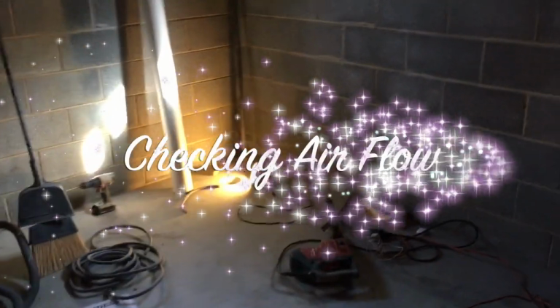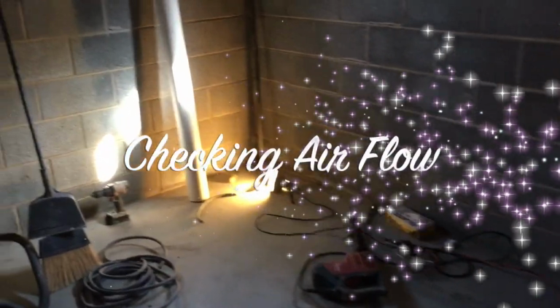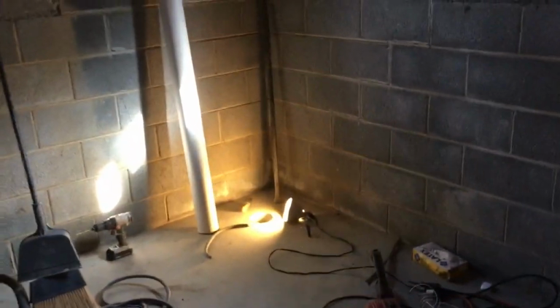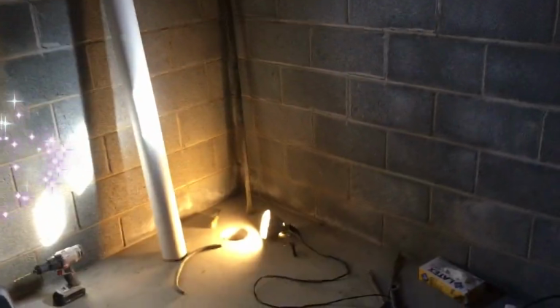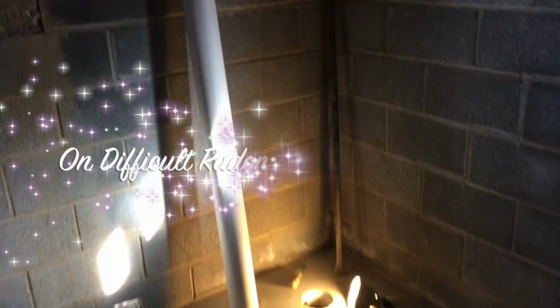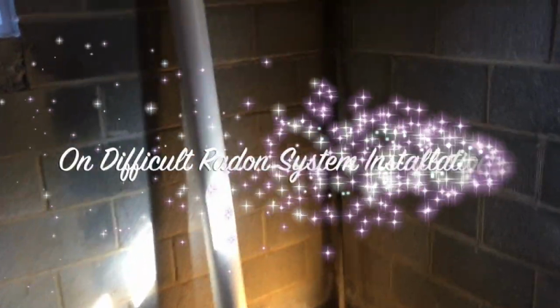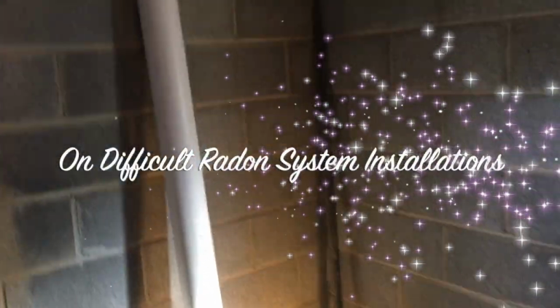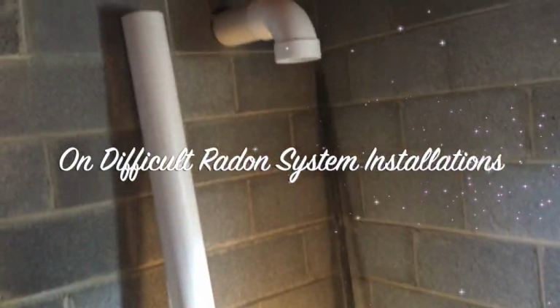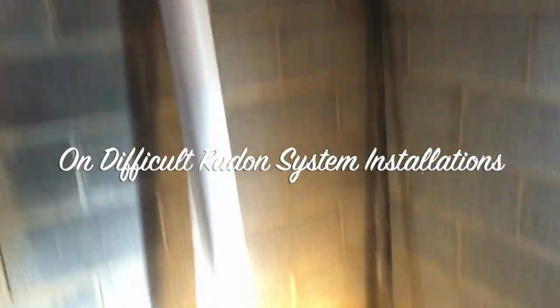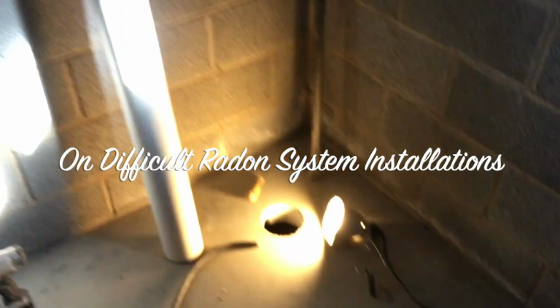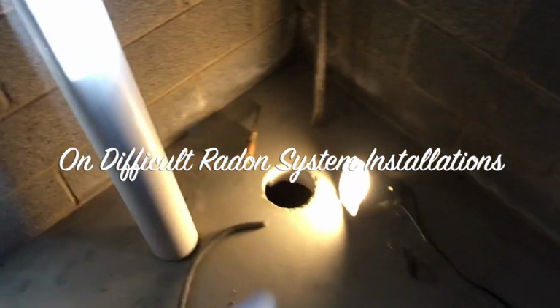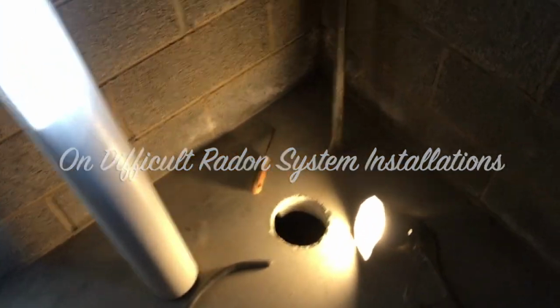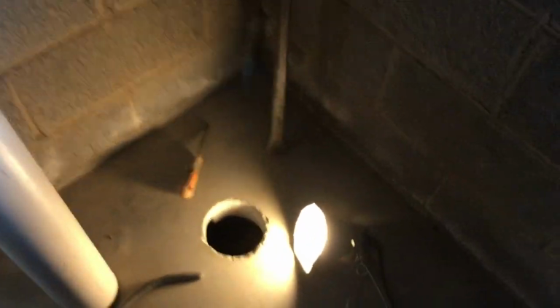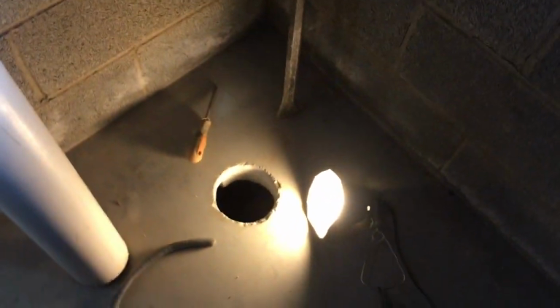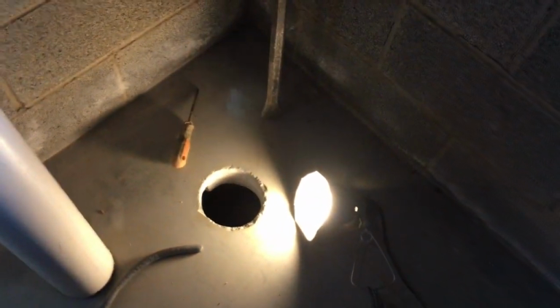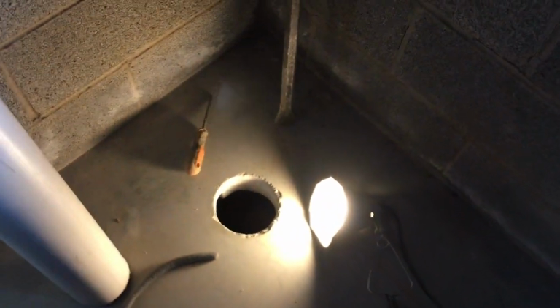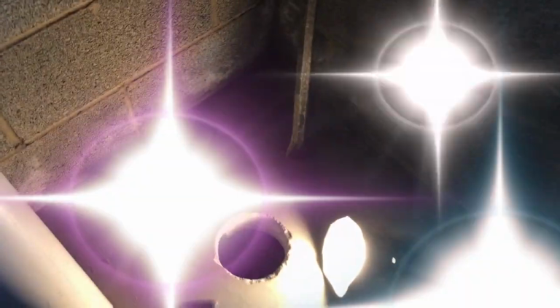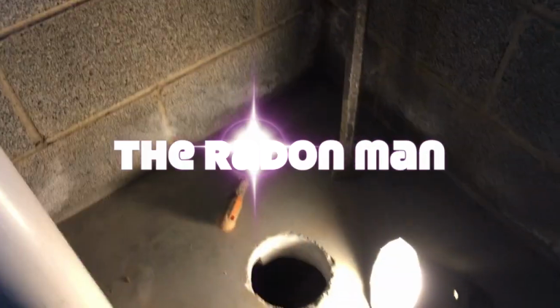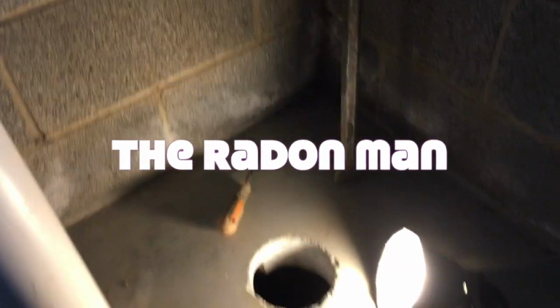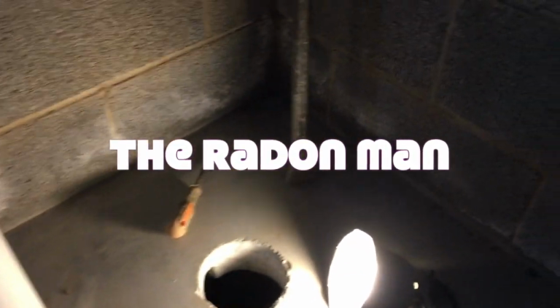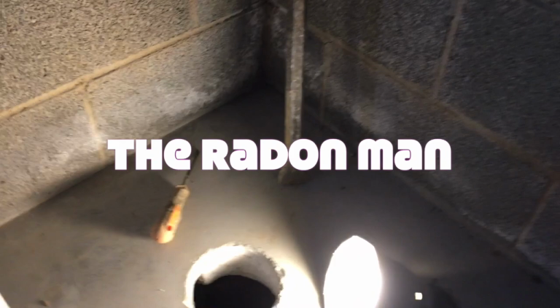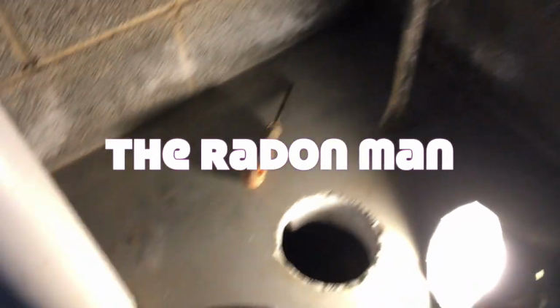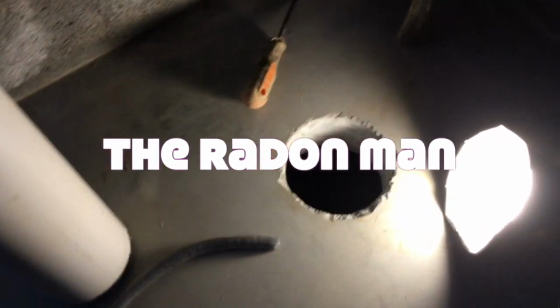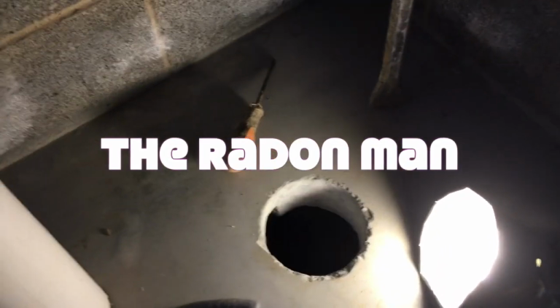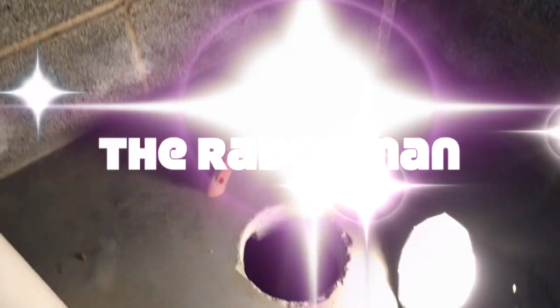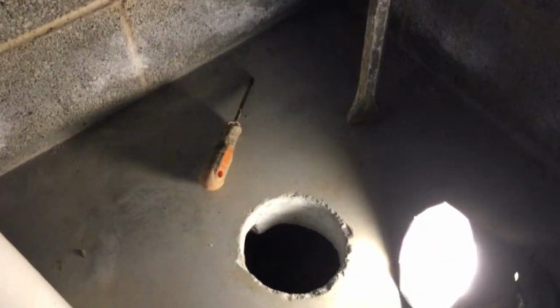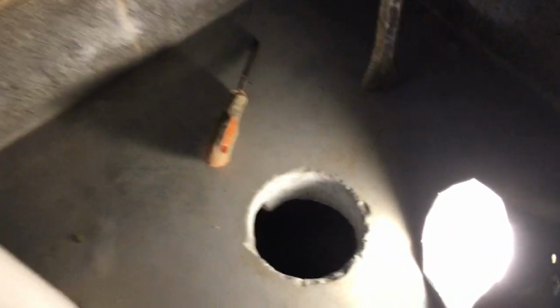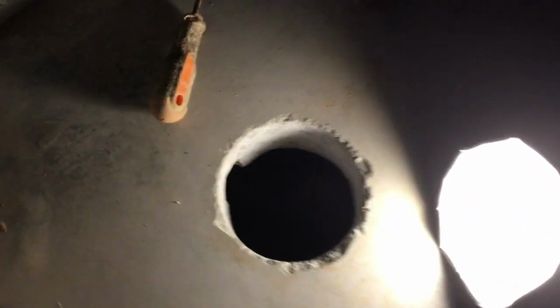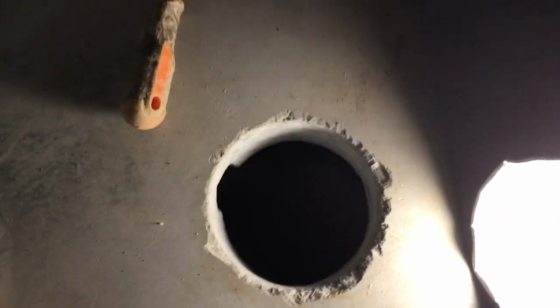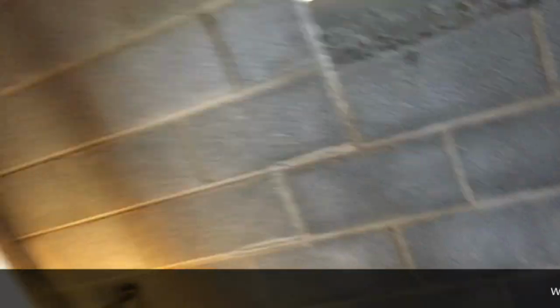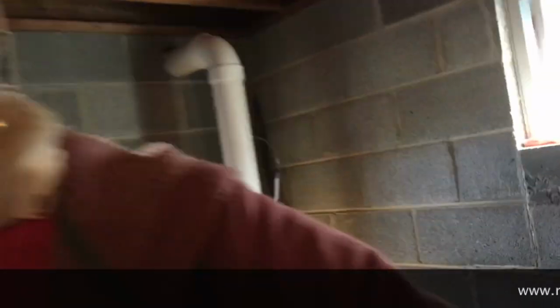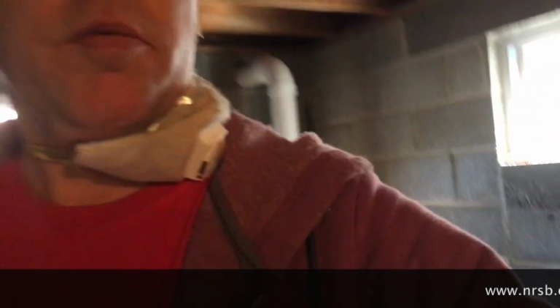I'm on a job right now where I had some challenging soil — and actually not much gravel at all, that's why it's challenging — on this sub-slab depressurization system.